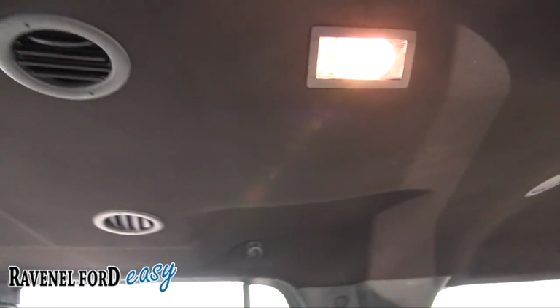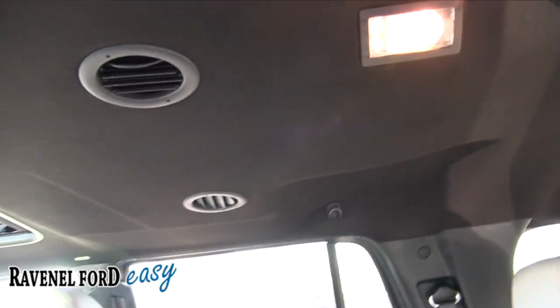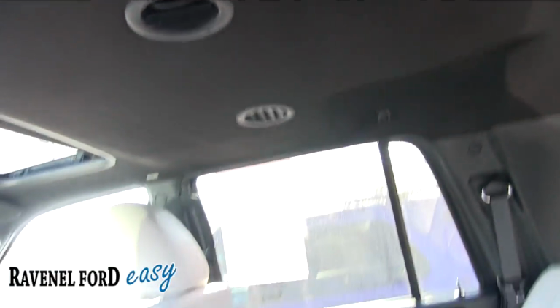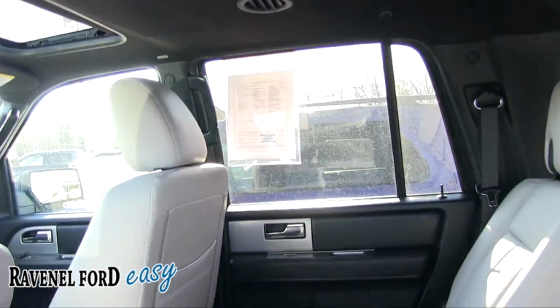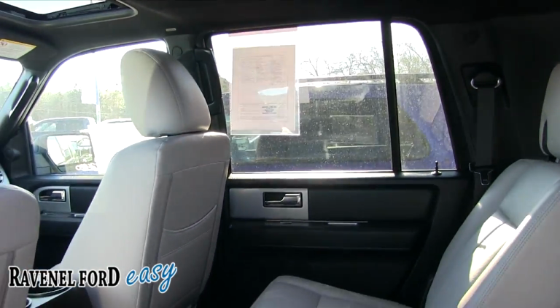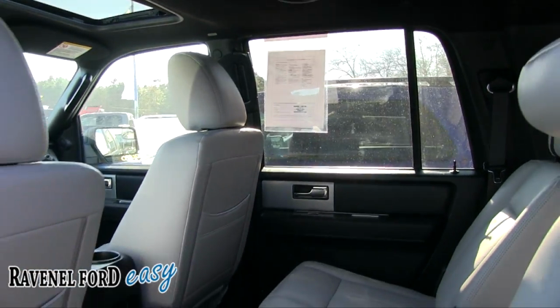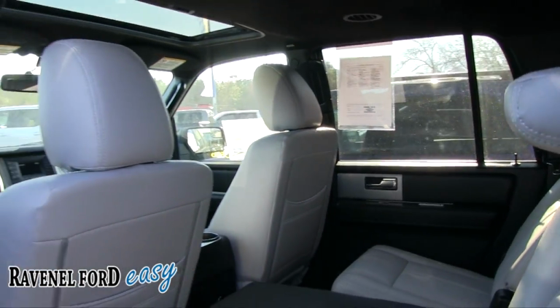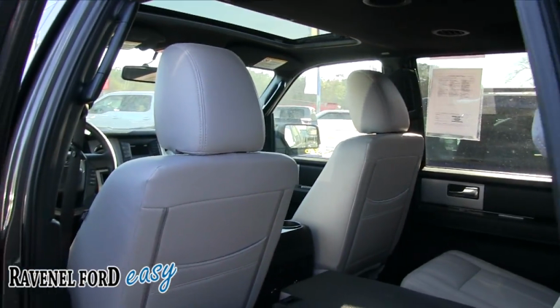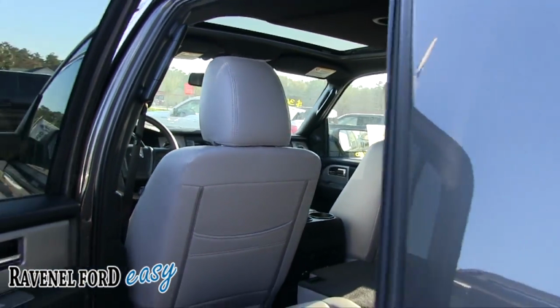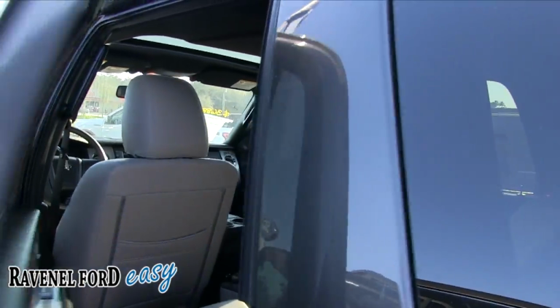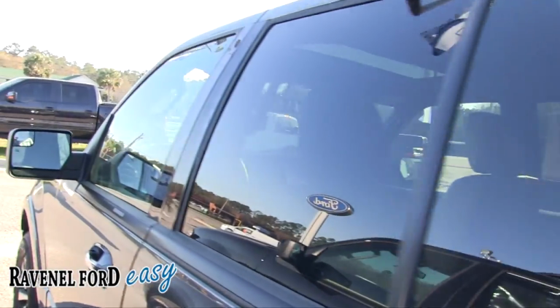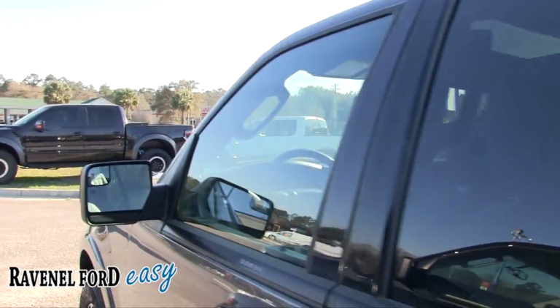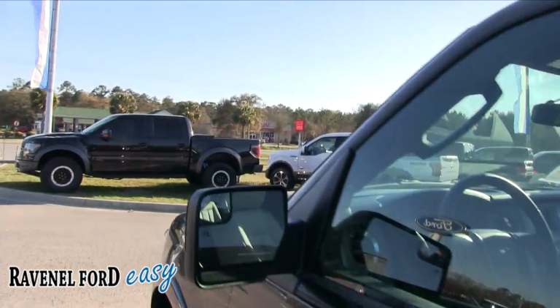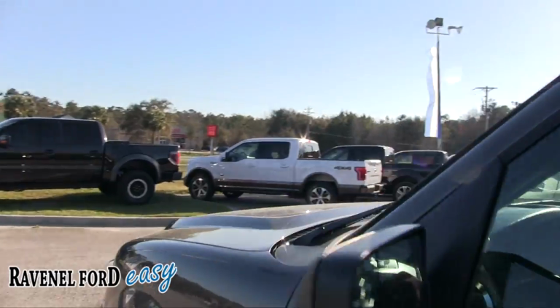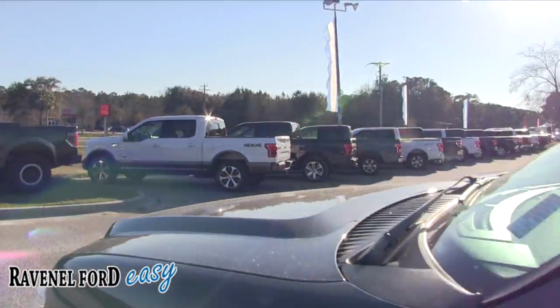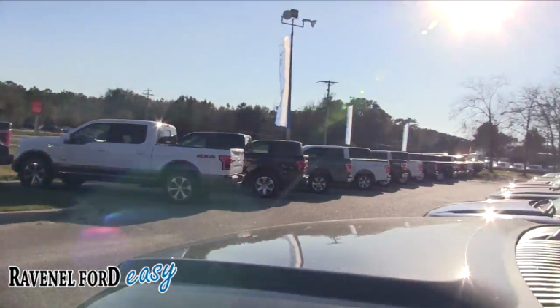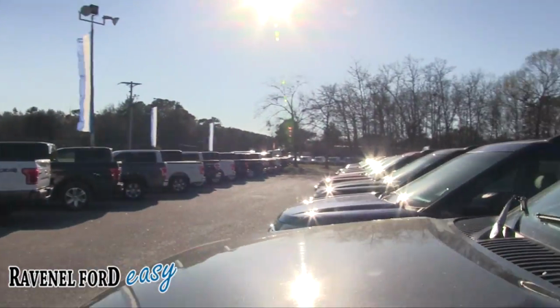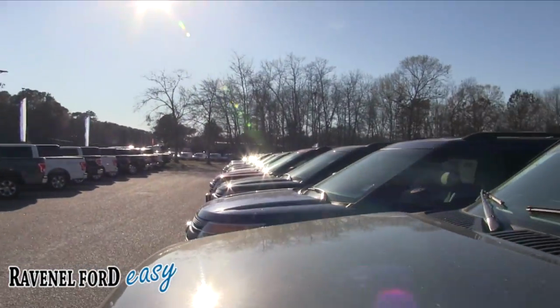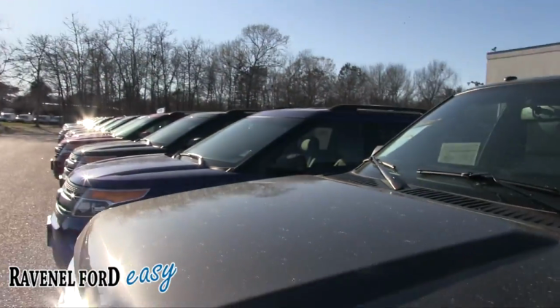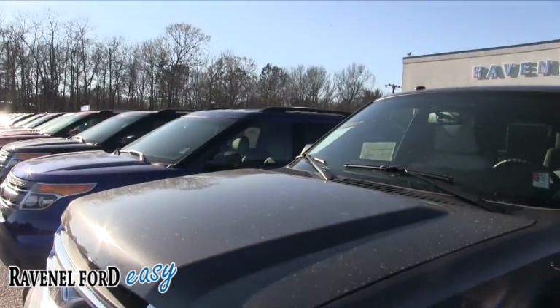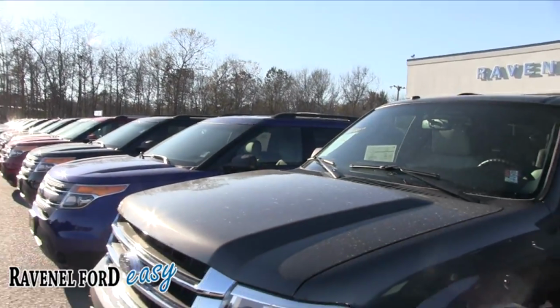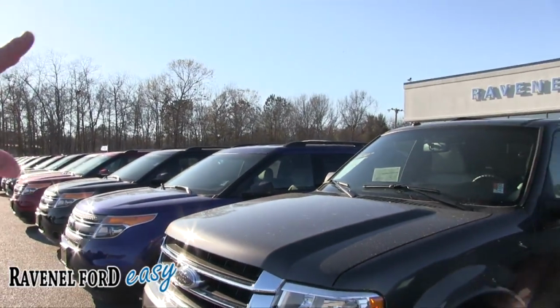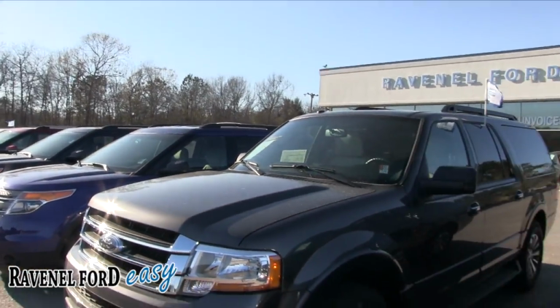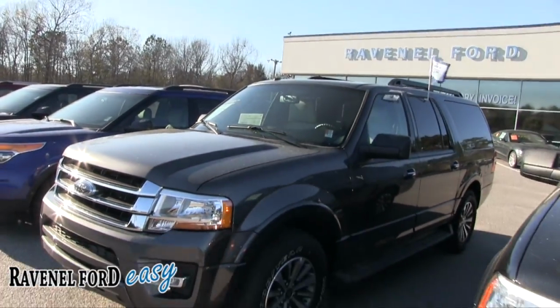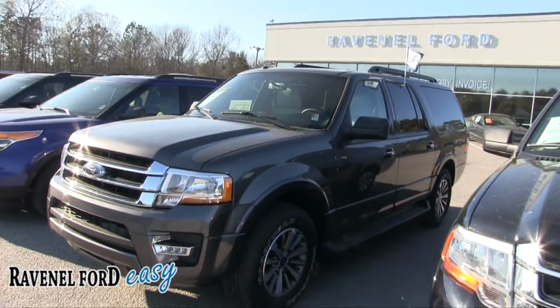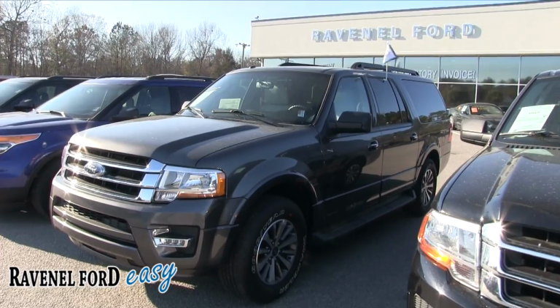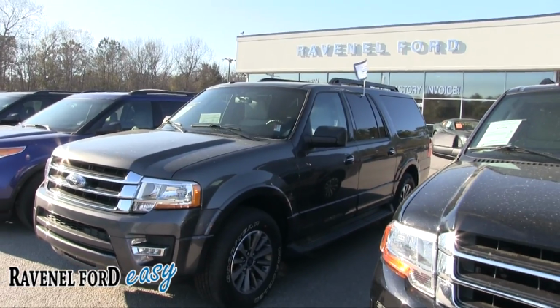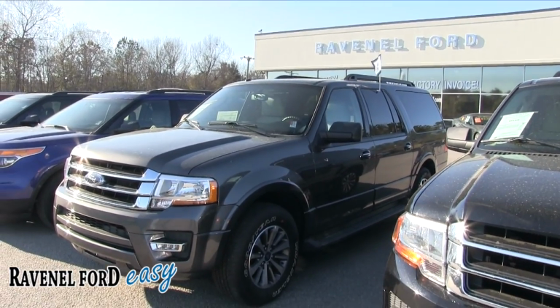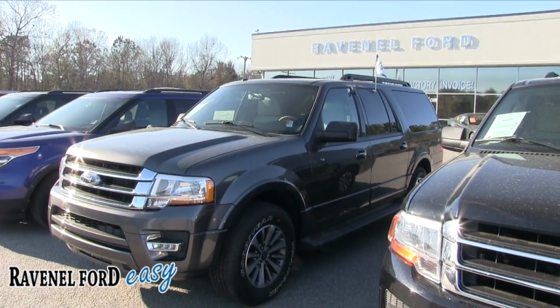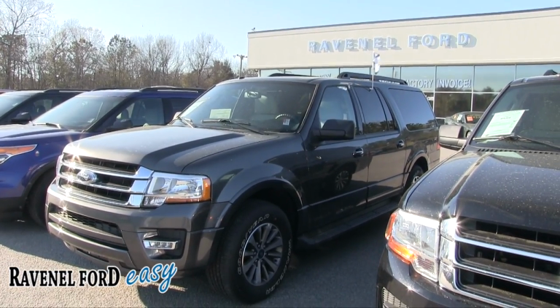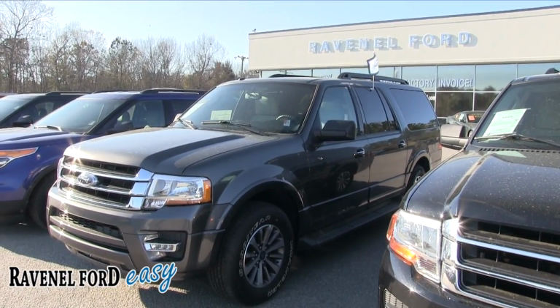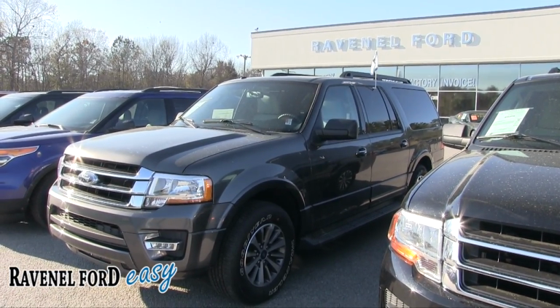No rear DVD, but you can add that in if you need it. It's very clean — actually very clean. Good looking car at Ravenel Ford. We've got a bunch of them — a ton of Explorers and Expeditions. Come on down and see us today. We do appreciate it. Have a good one — we'll see you soon.